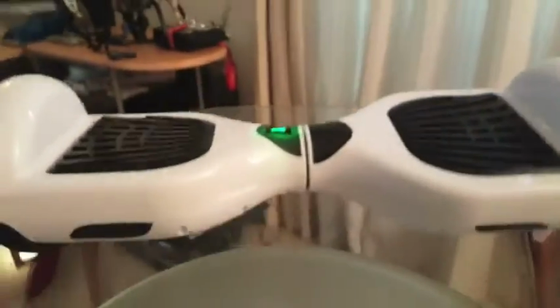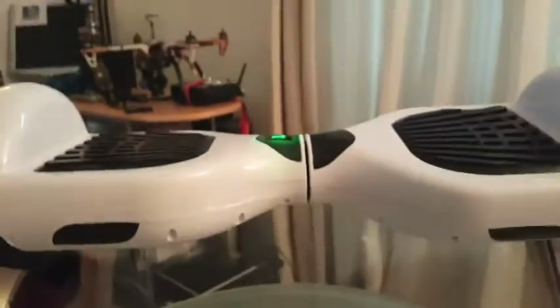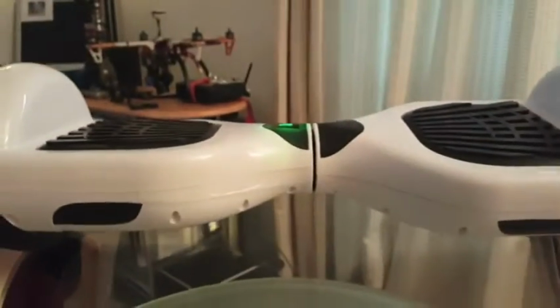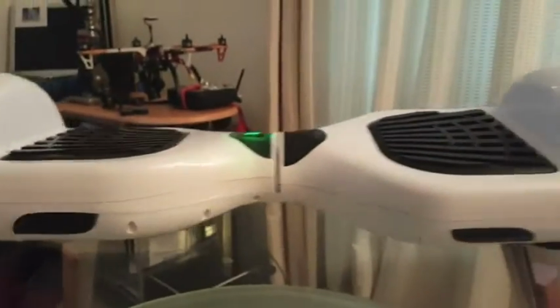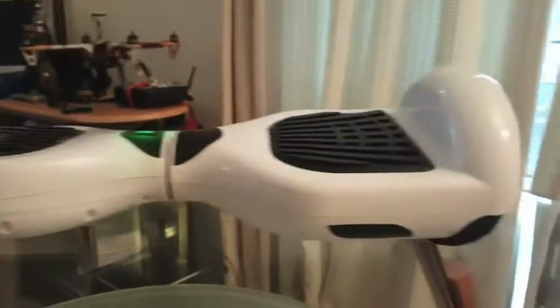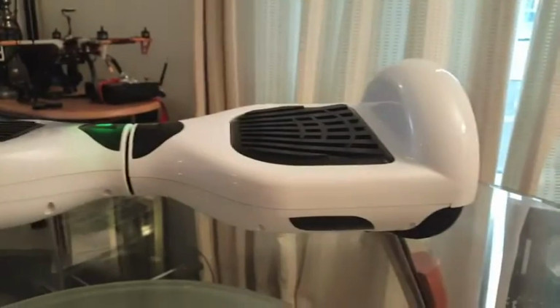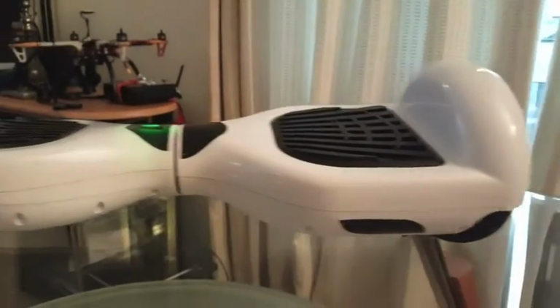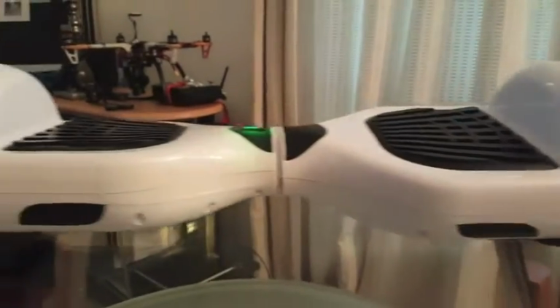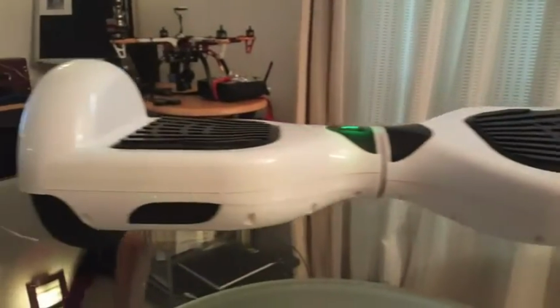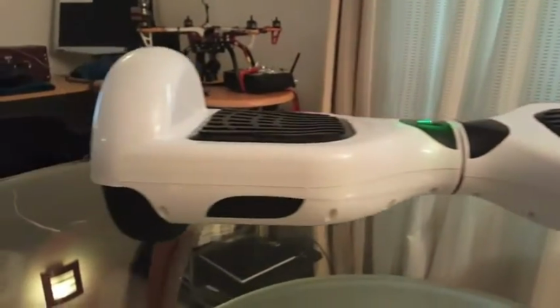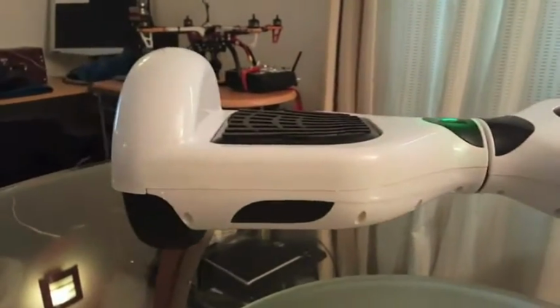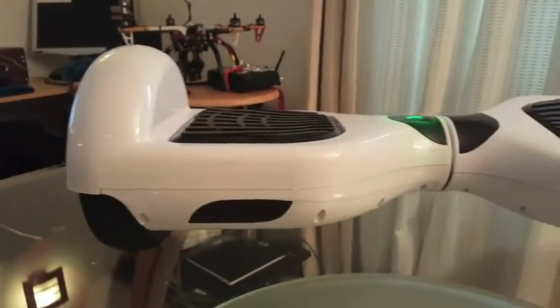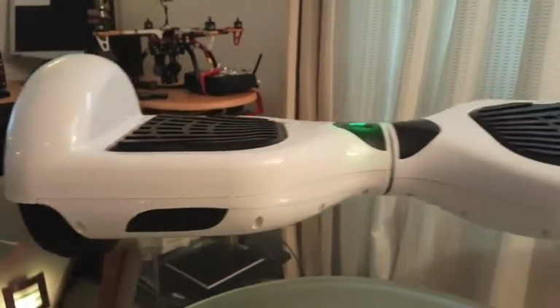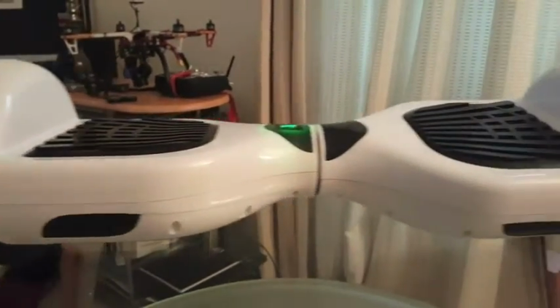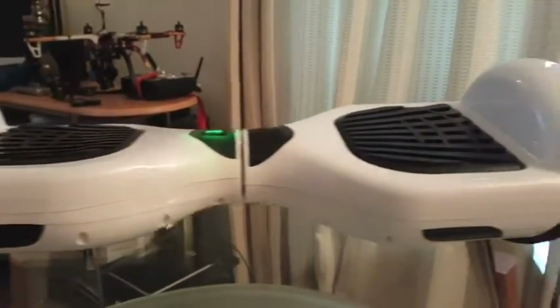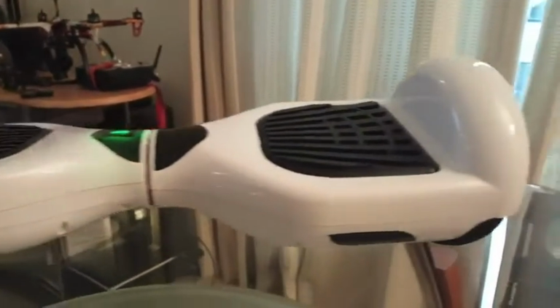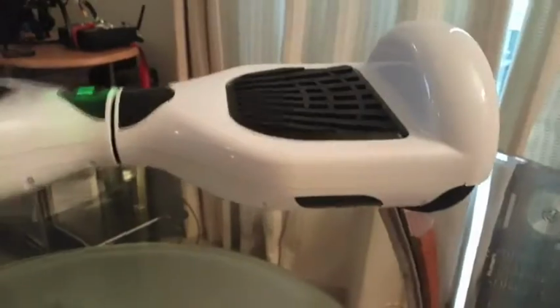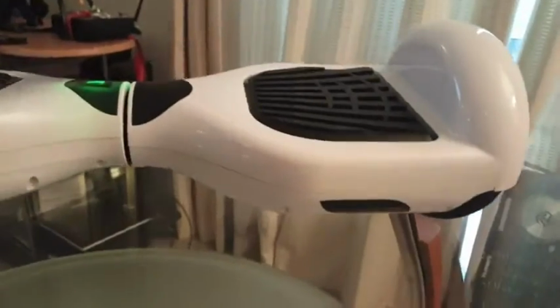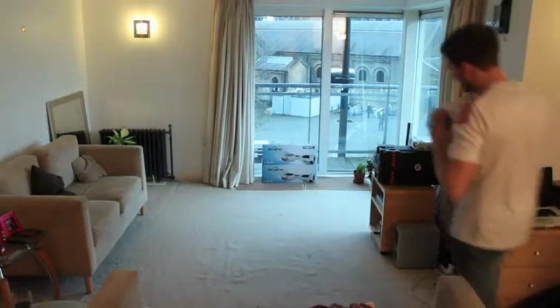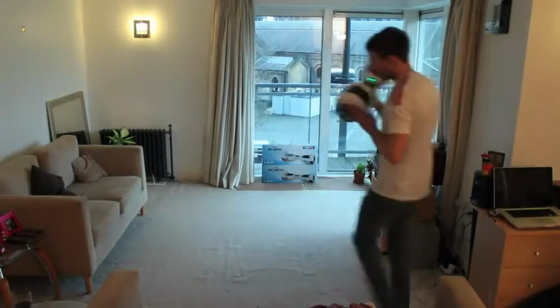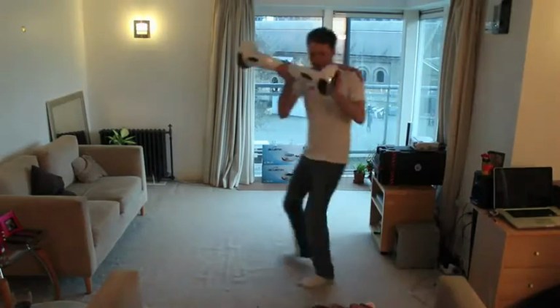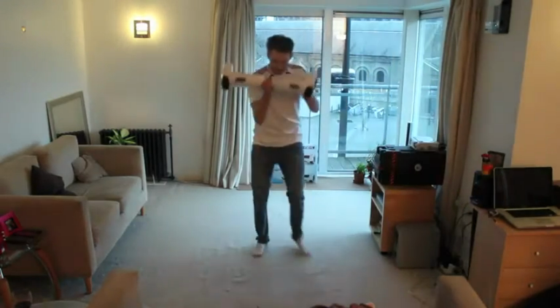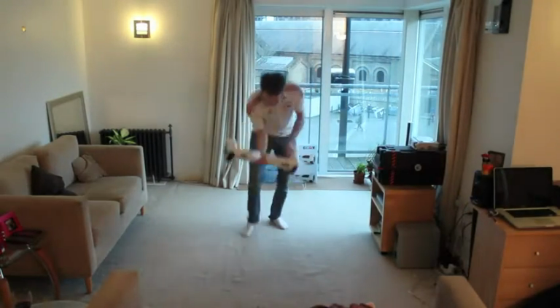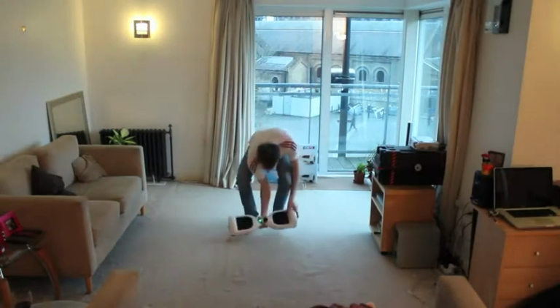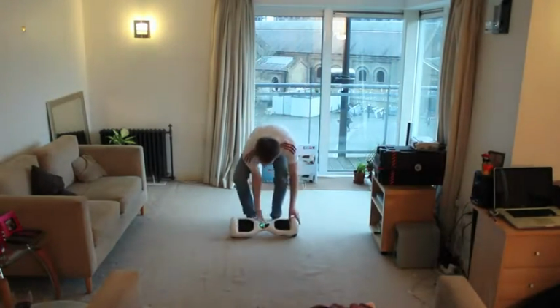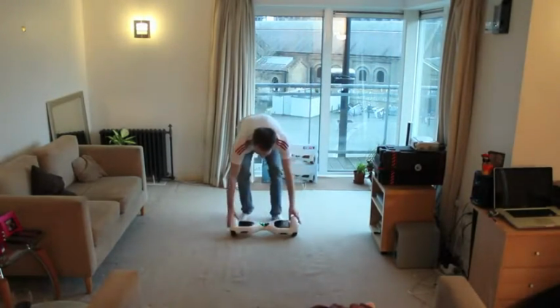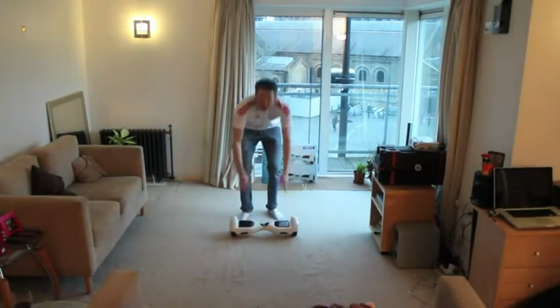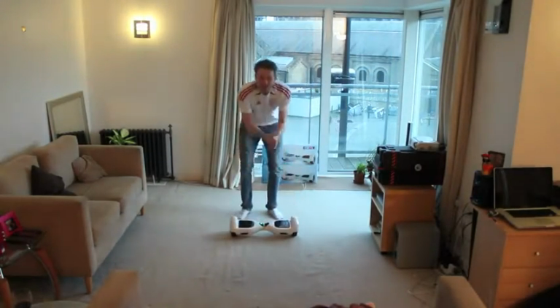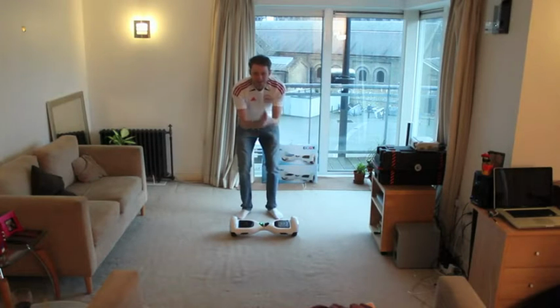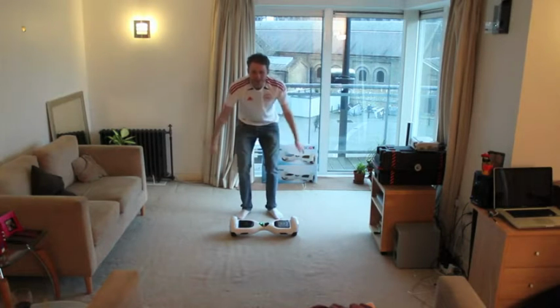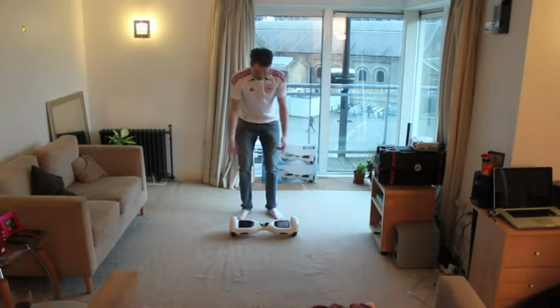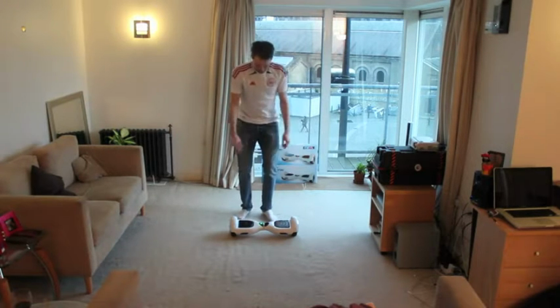I wasn't going to wait four hours for it to charge up — oh, there's only two hours to charge up, isn't there? There we go, guys. Let's get on it. Let's see what it does.